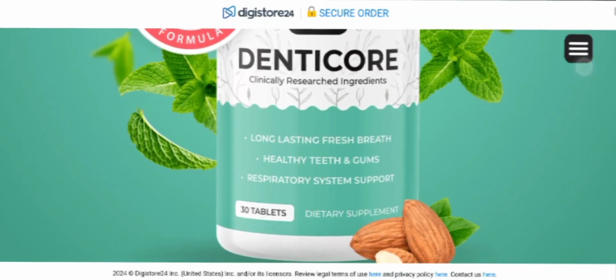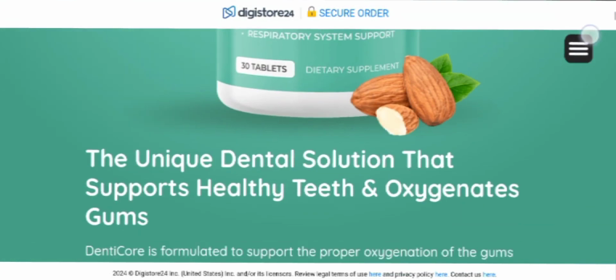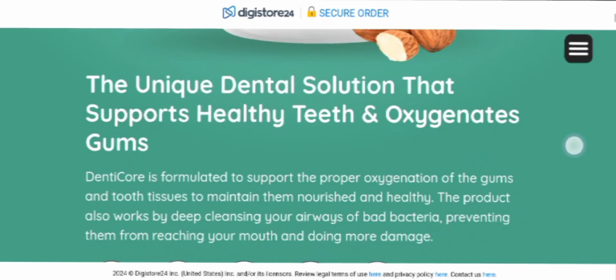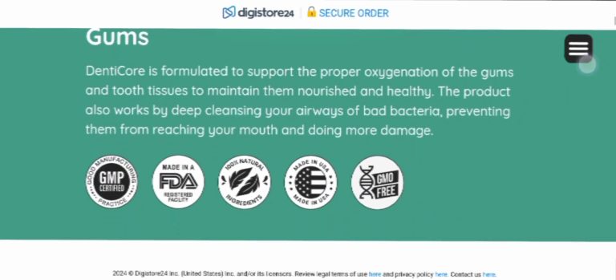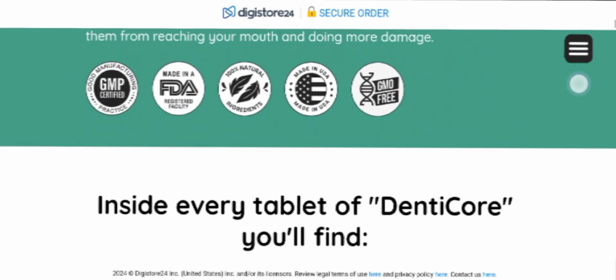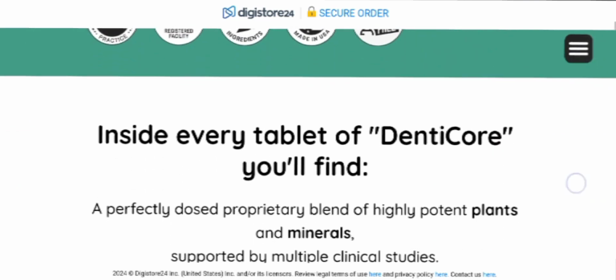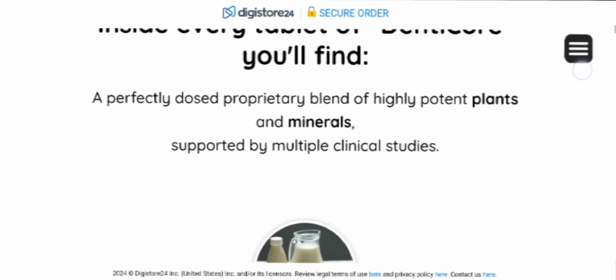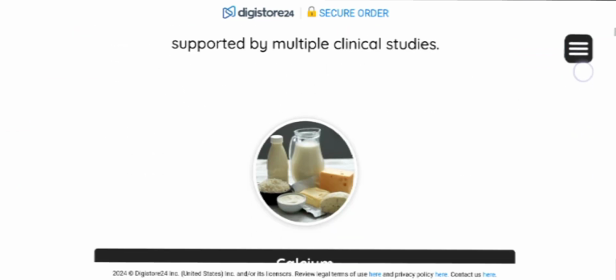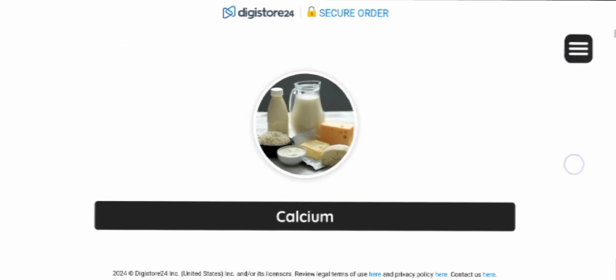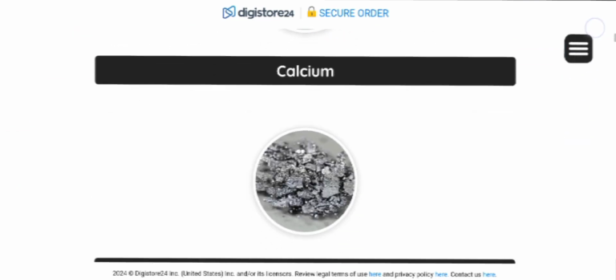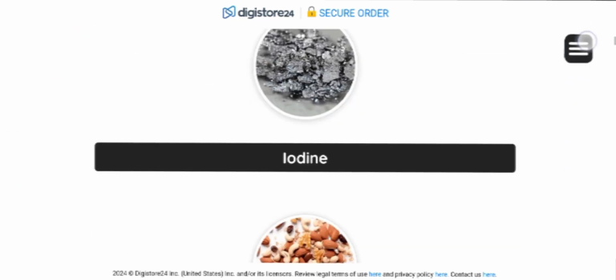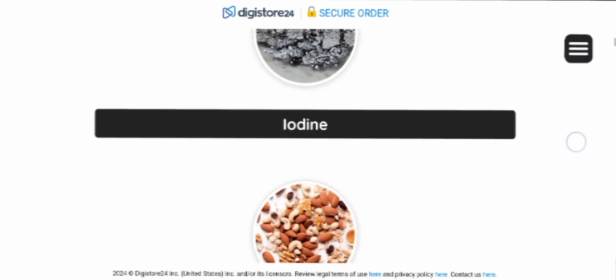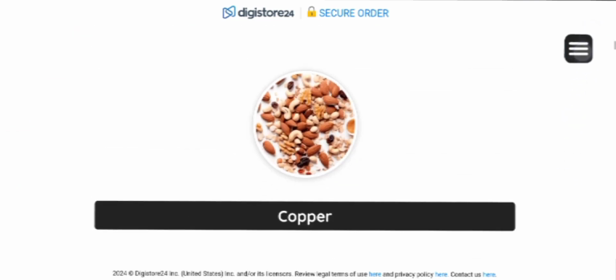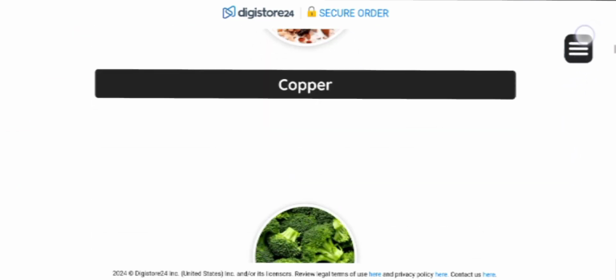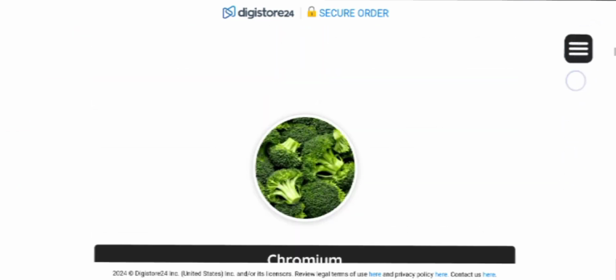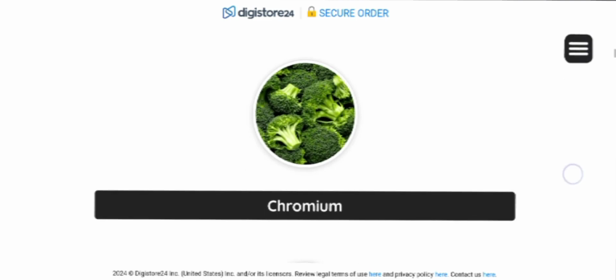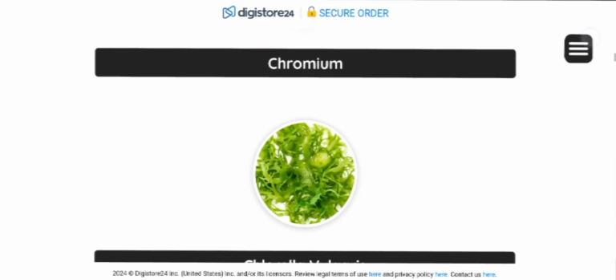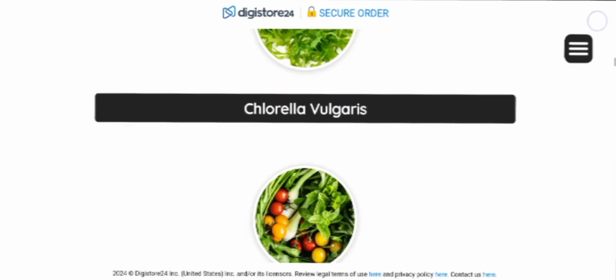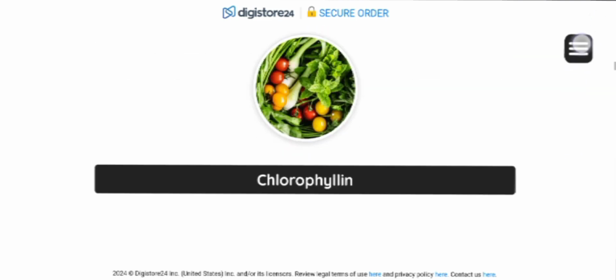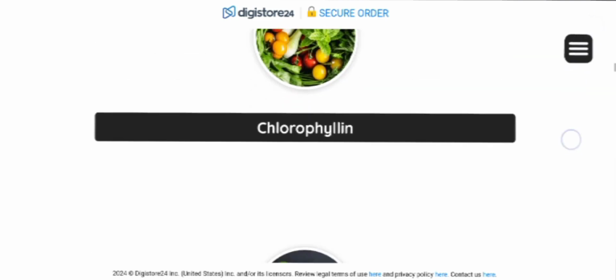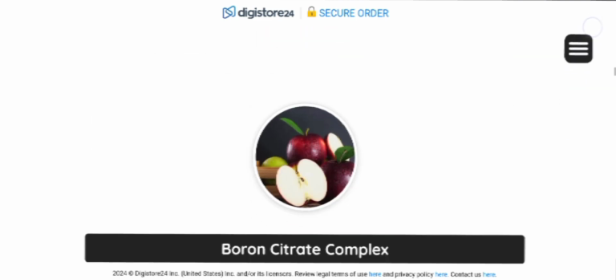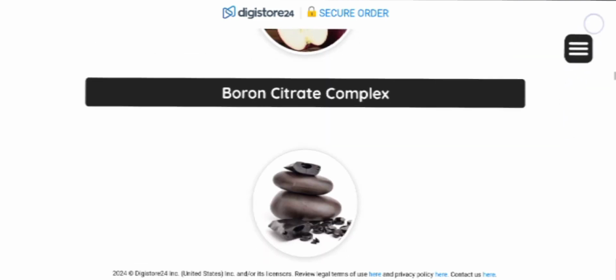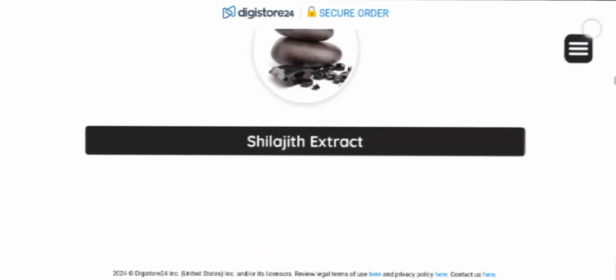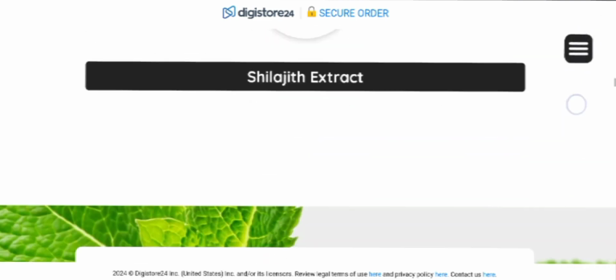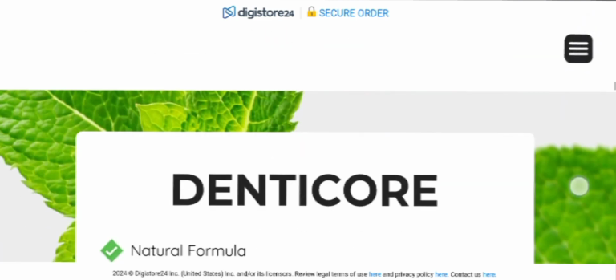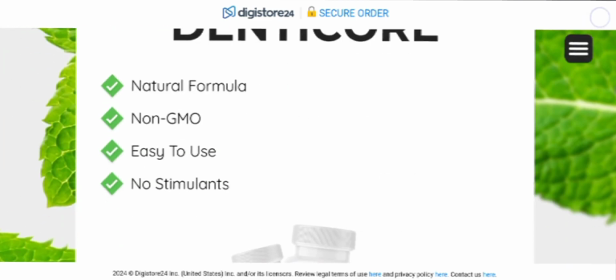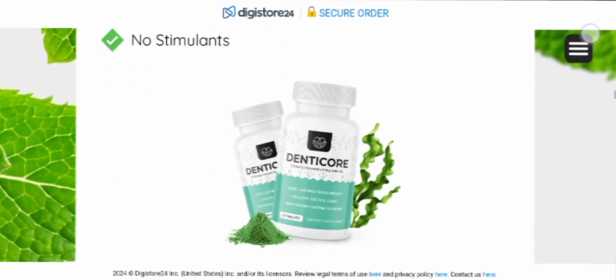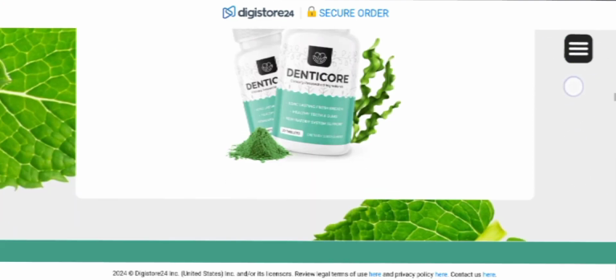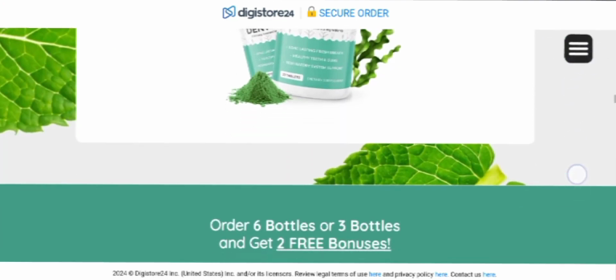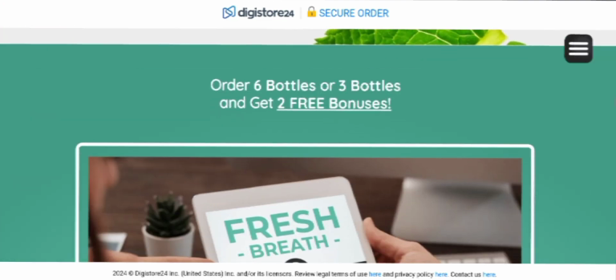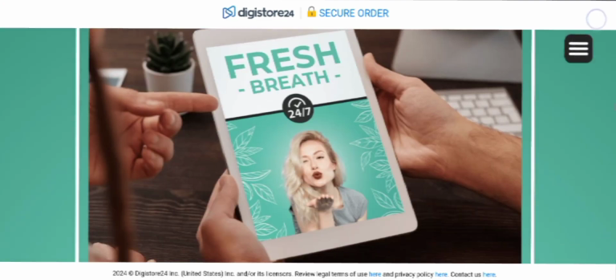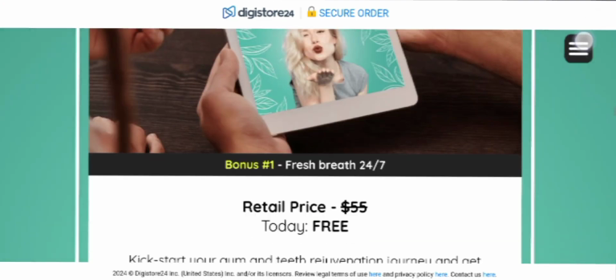Positive customer feedback is also written on their official website, so you can read that as well. This makes DentiCore an ideal choice for individuals with a busy lifestyle seeking to enhance their oral health routines.